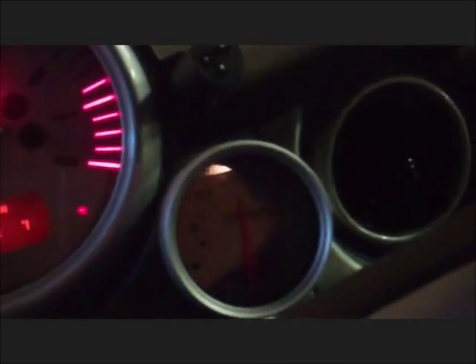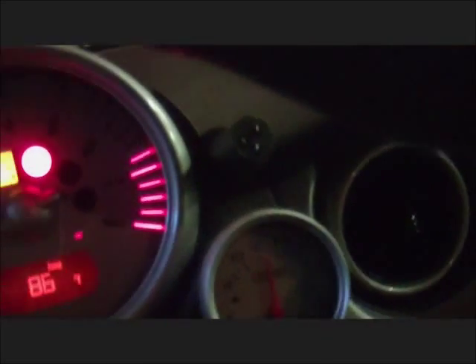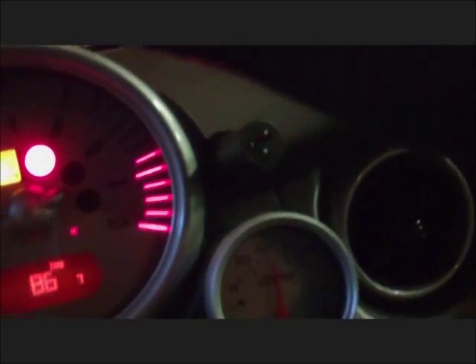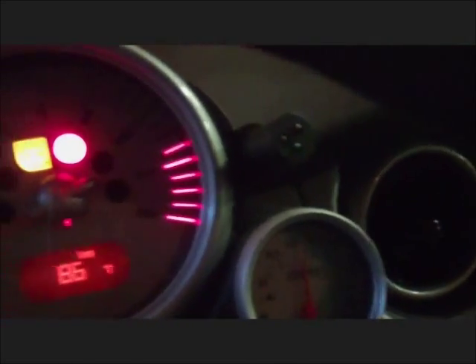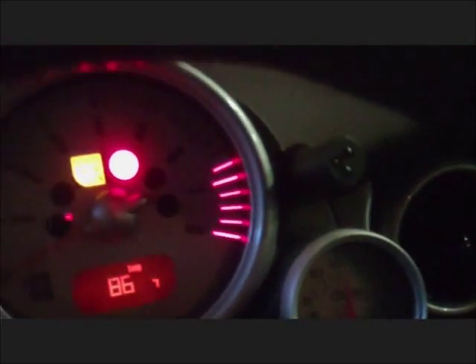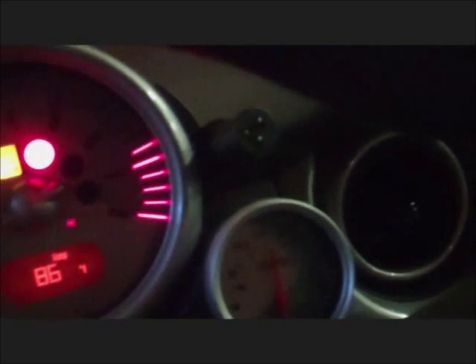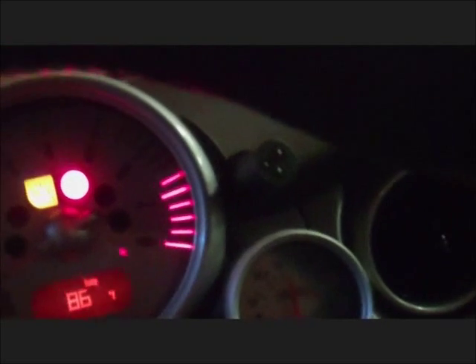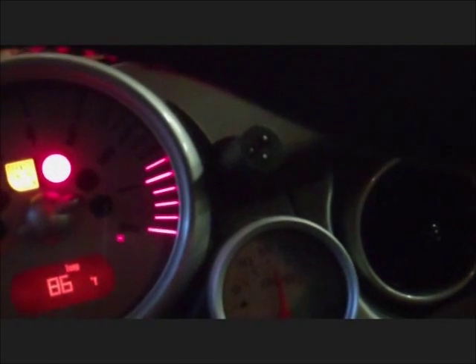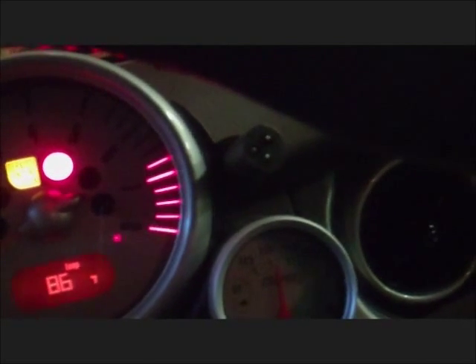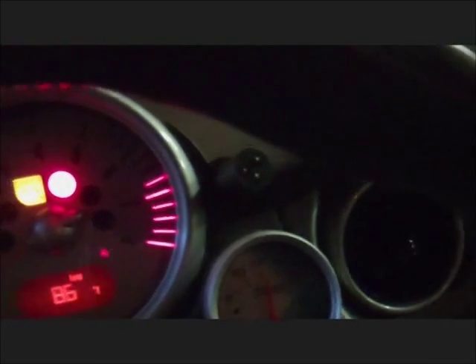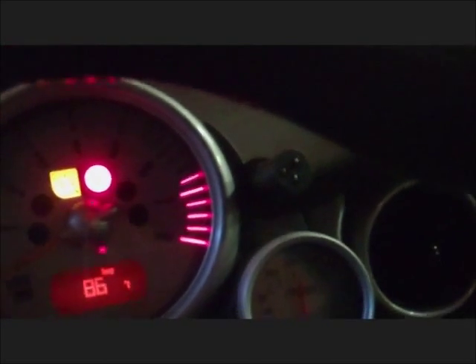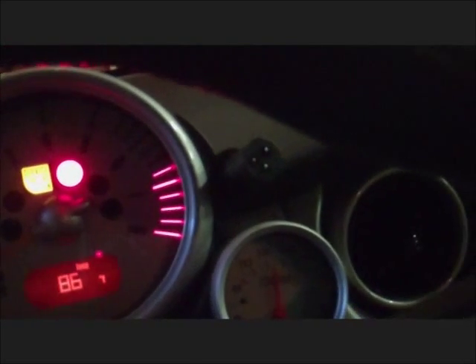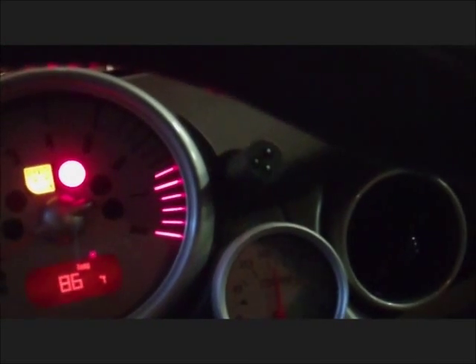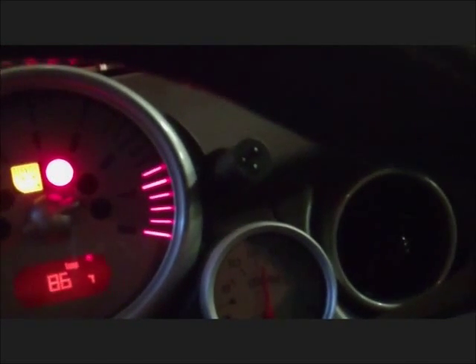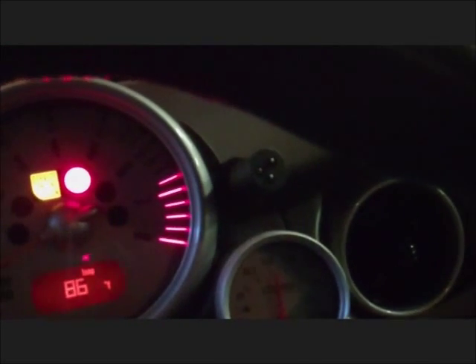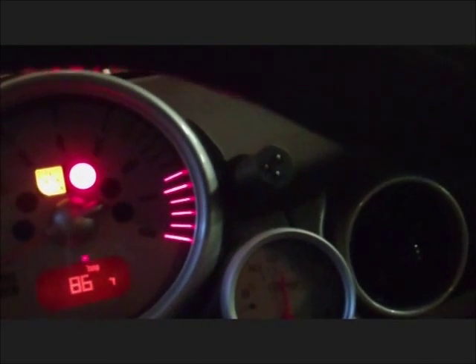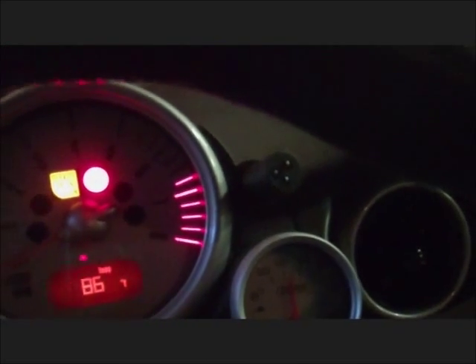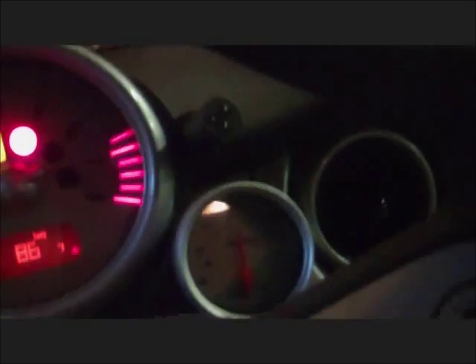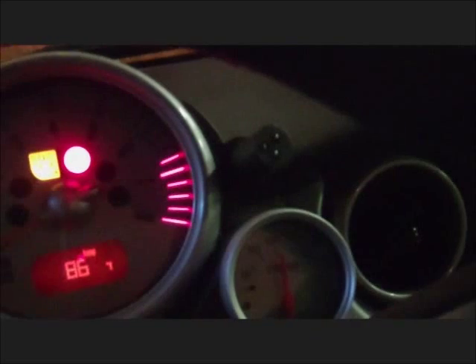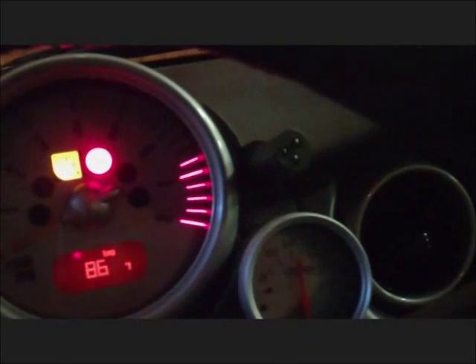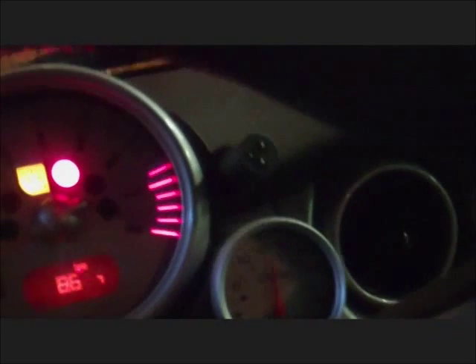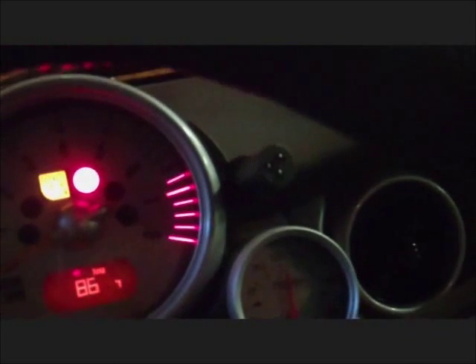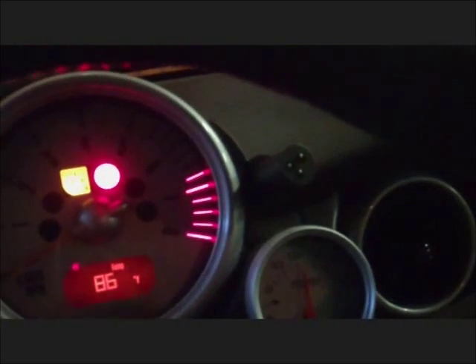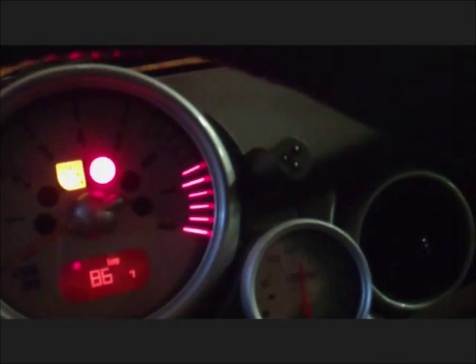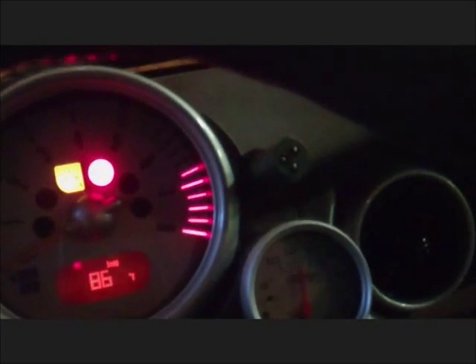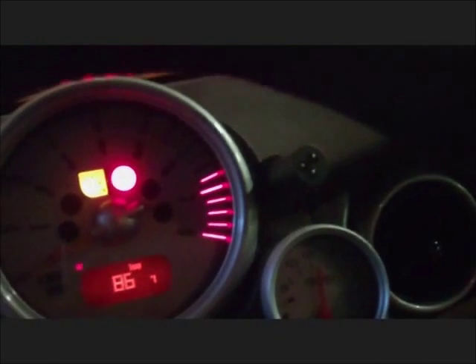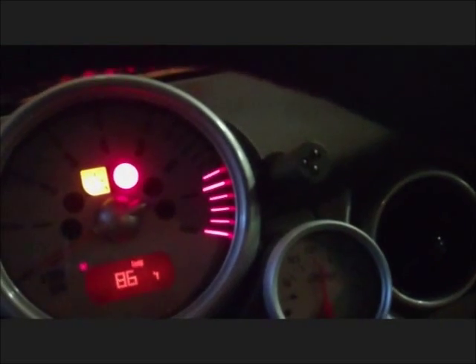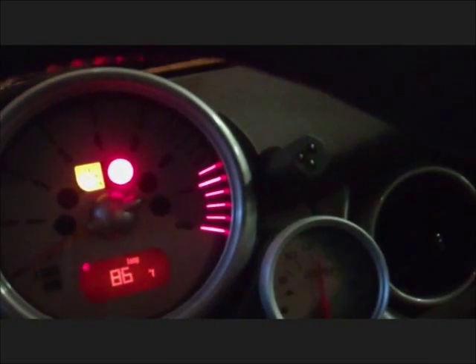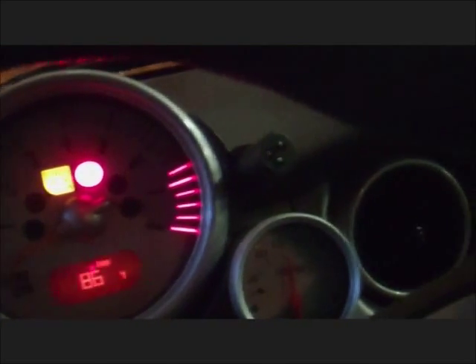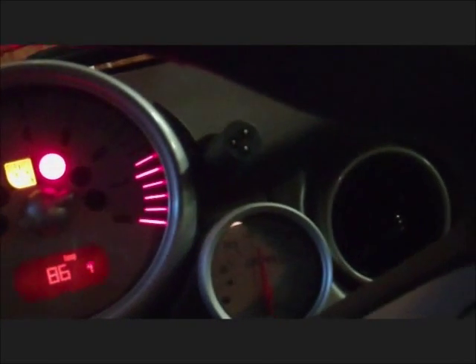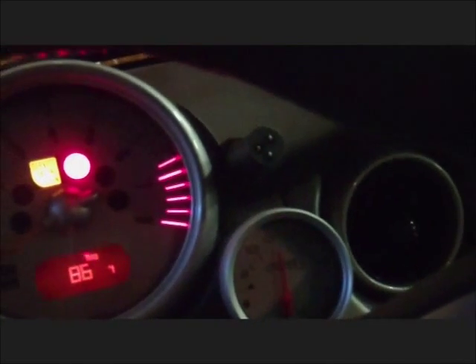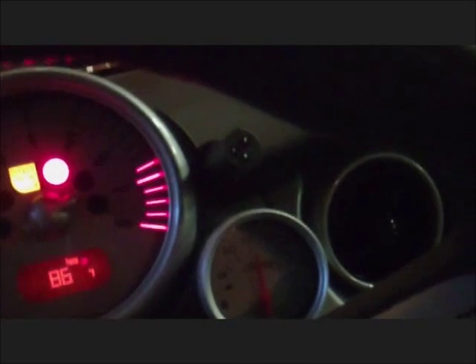Now I'm going to turn the car on, then turn the air conditioning on, and you're going to see the operation. I can see each relay is operating in the engine bay.